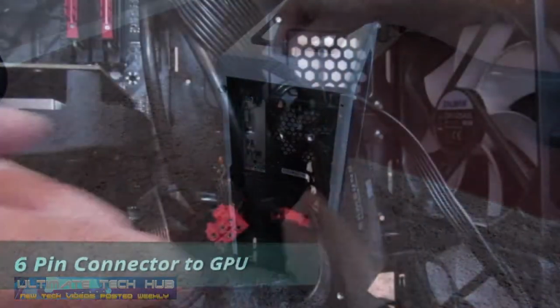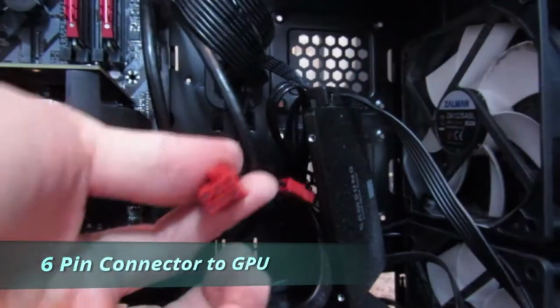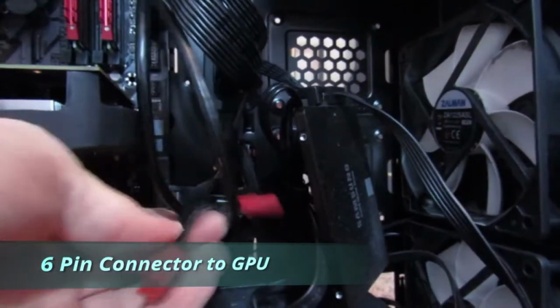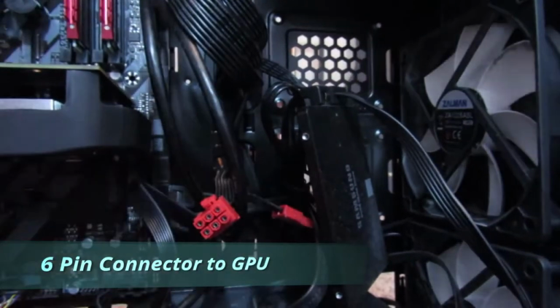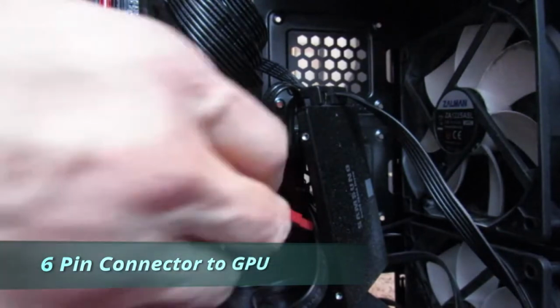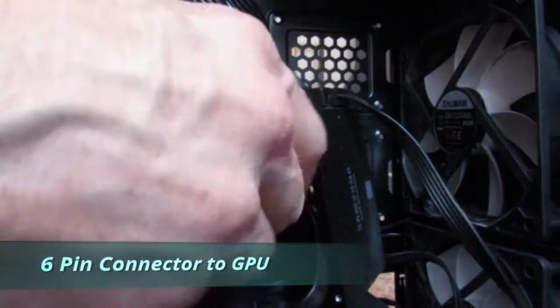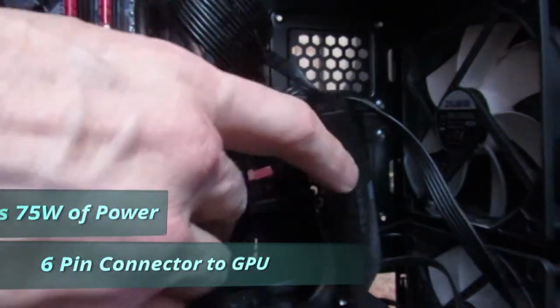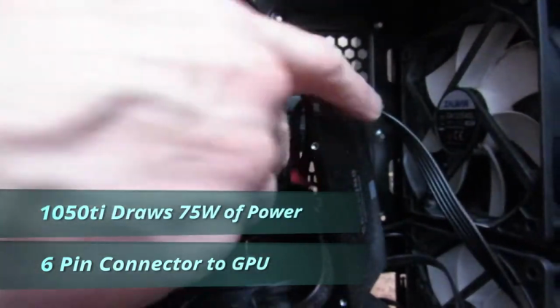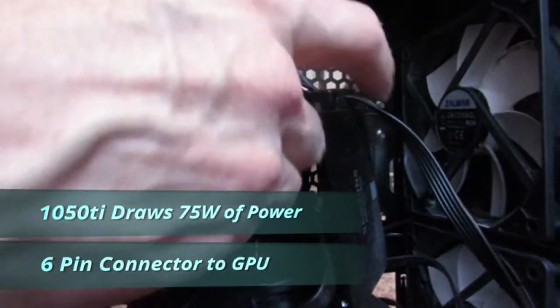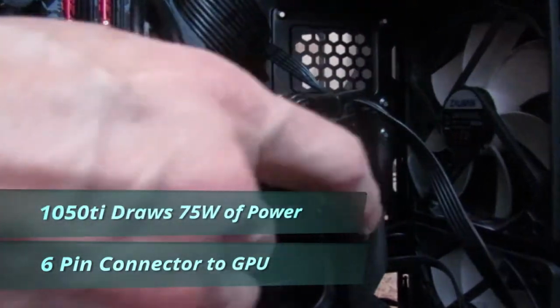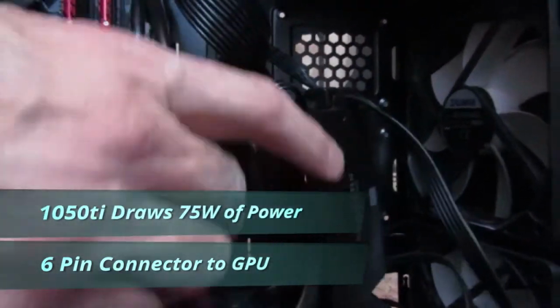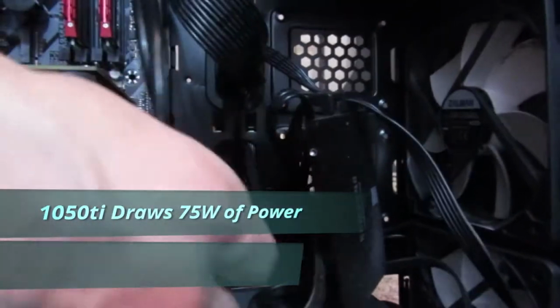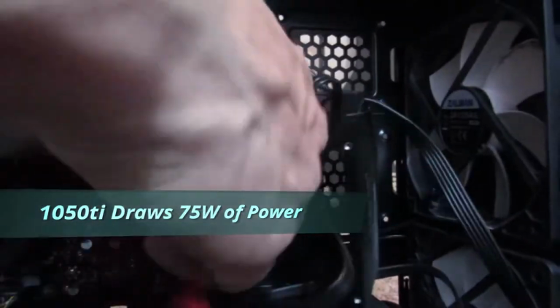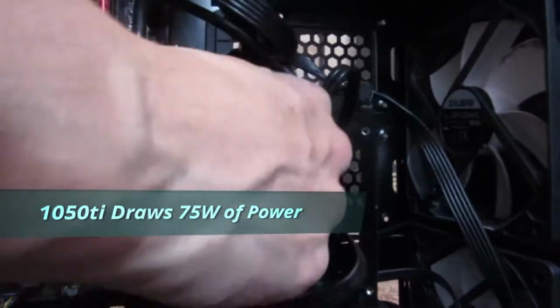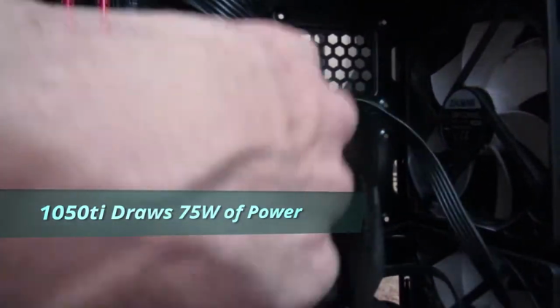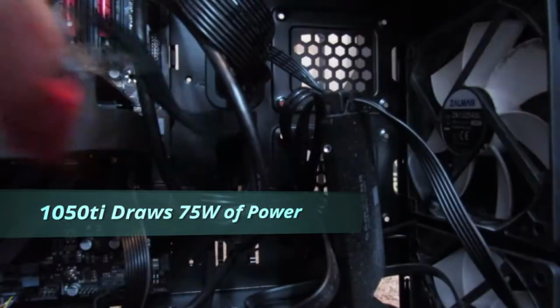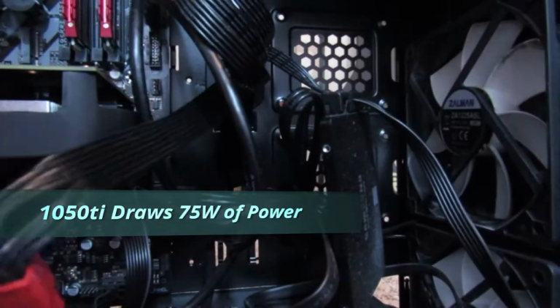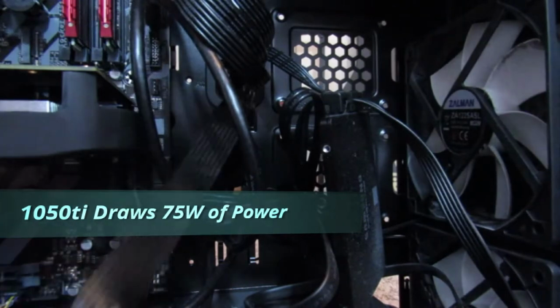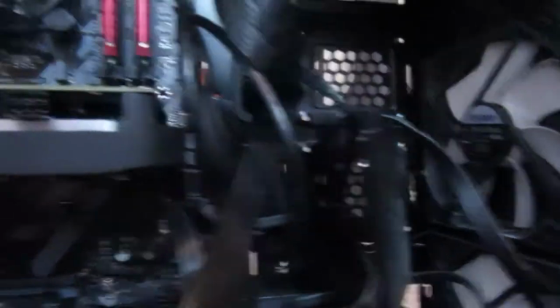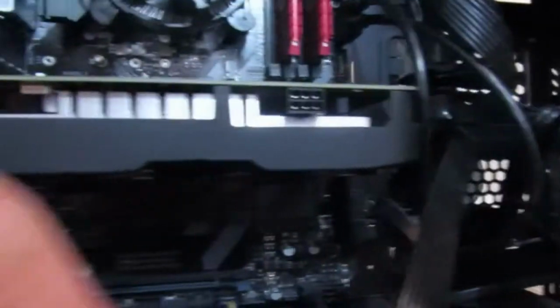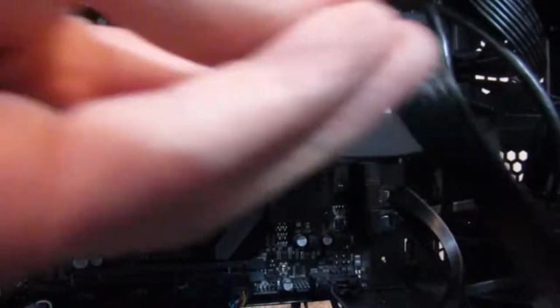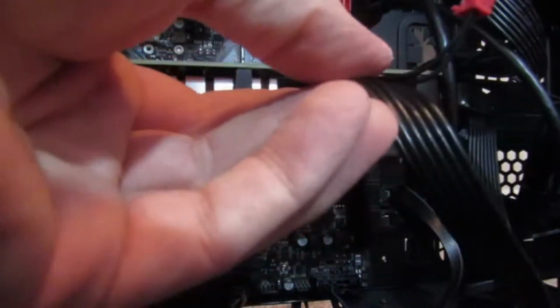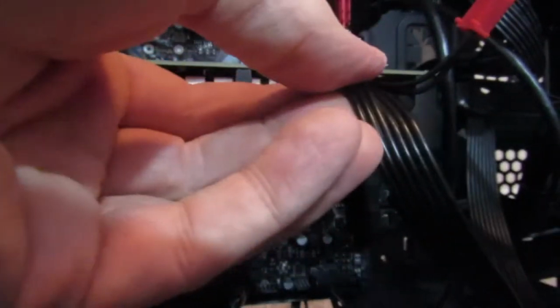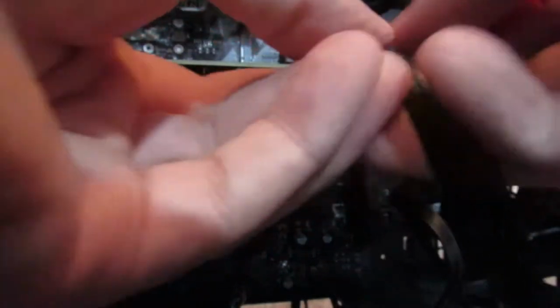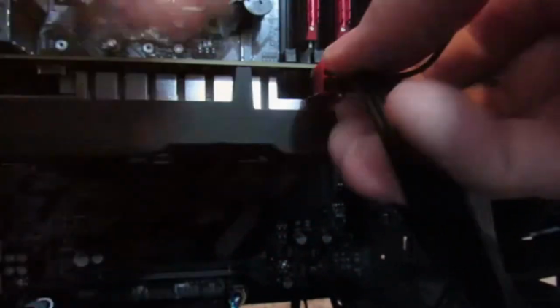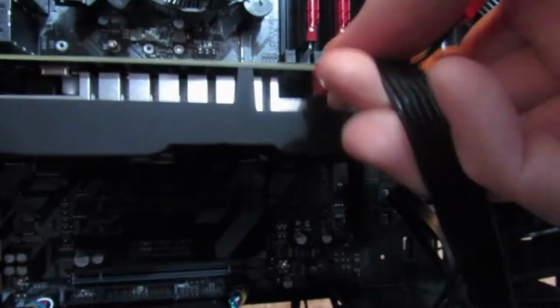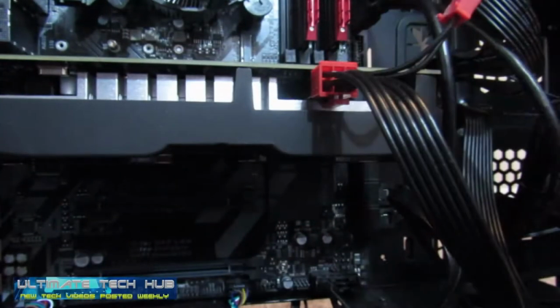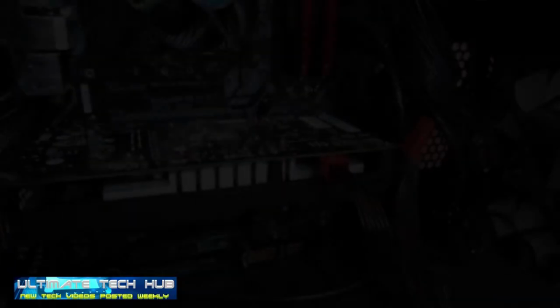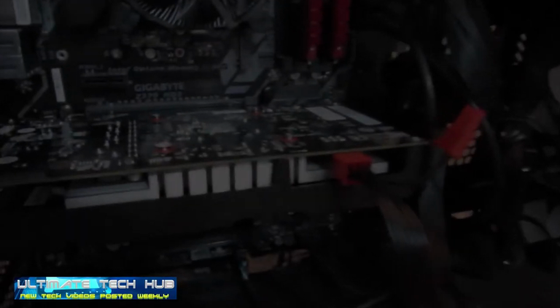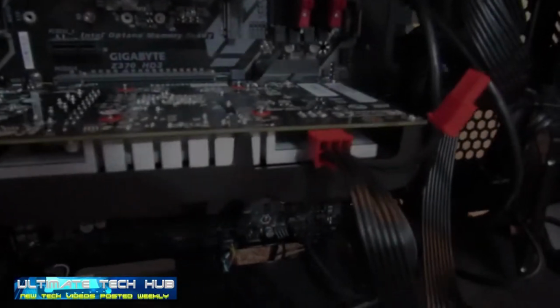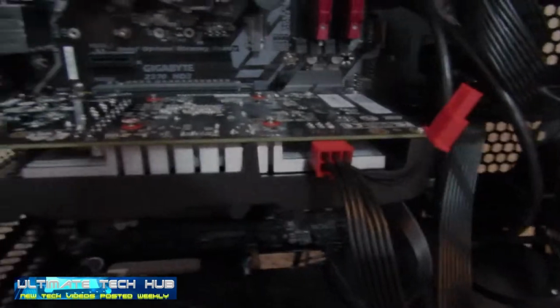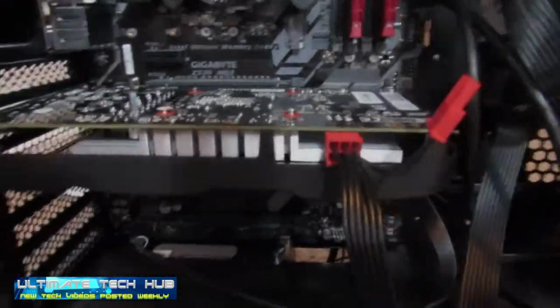Because the 1050Ti draws a small amount of power, the motherboard can handle the power requirements. The reason I show the power supply connection is because we always show the full install in all of our videos on Ultimate Tech Hub.